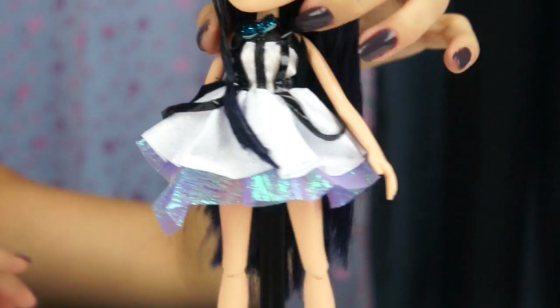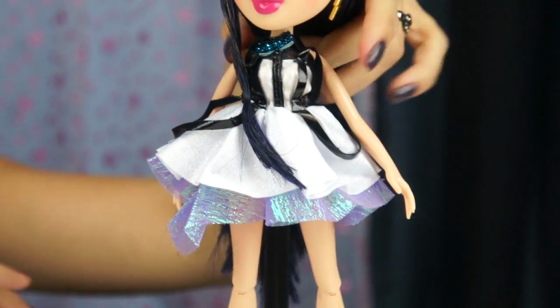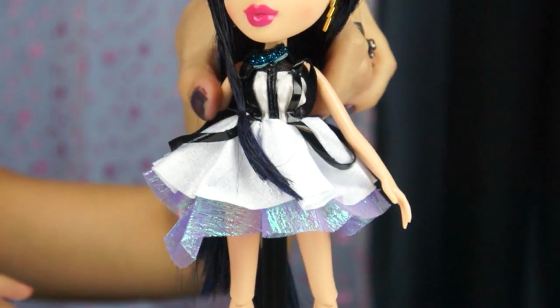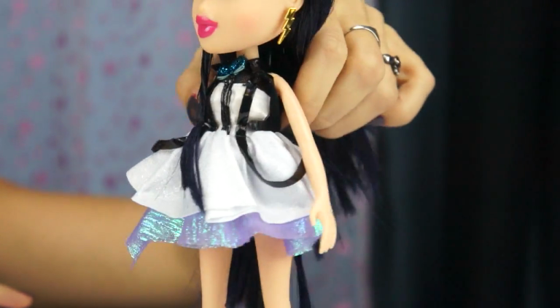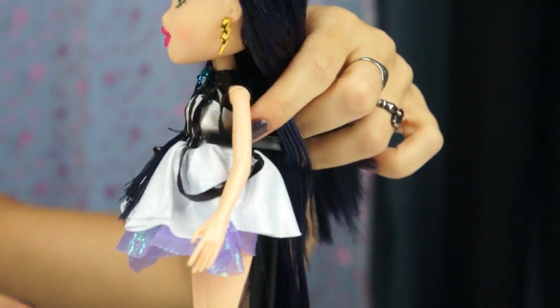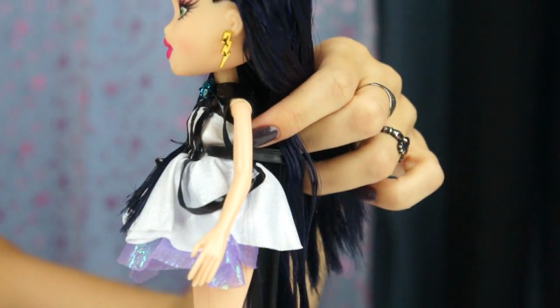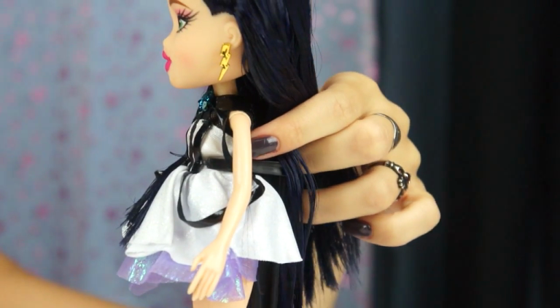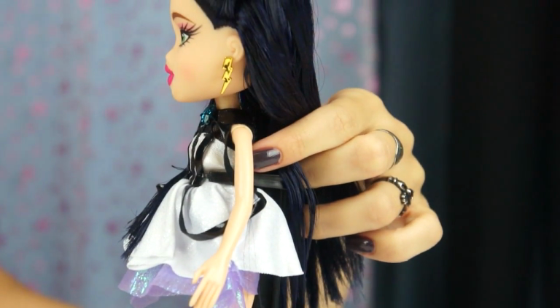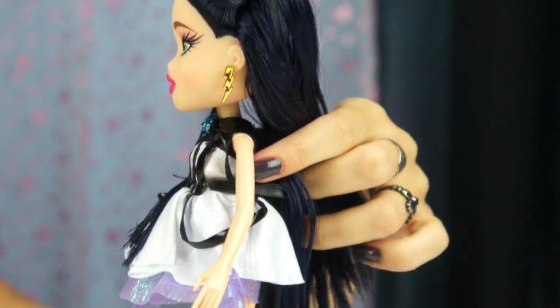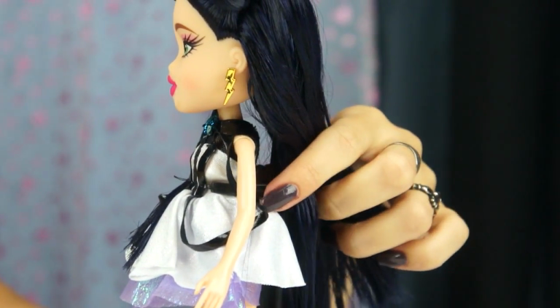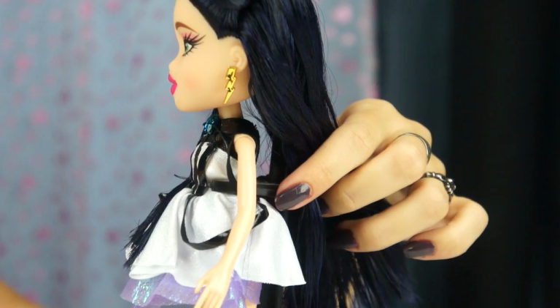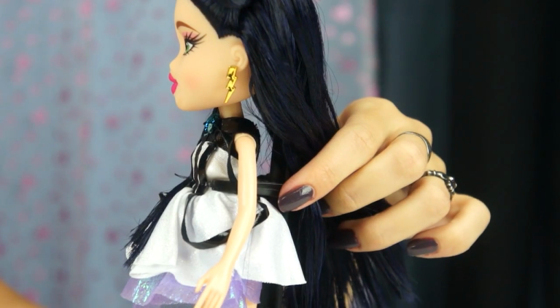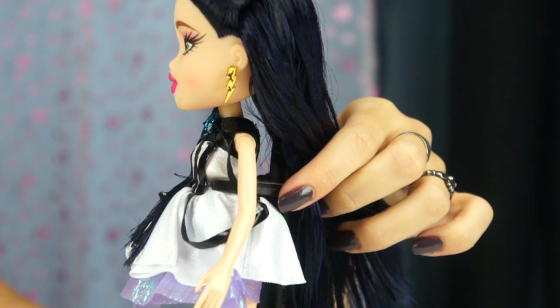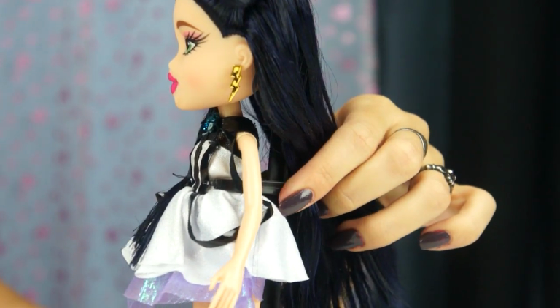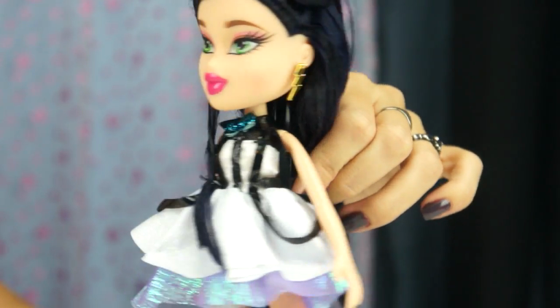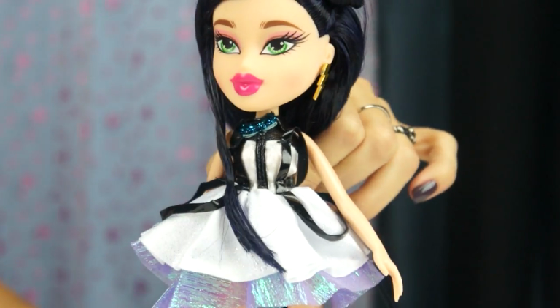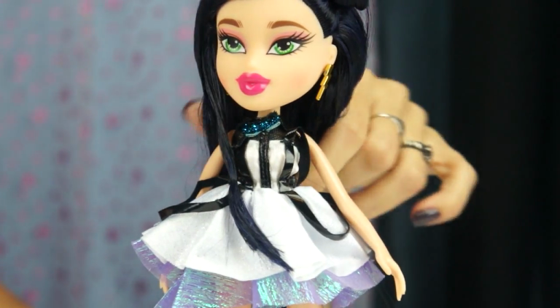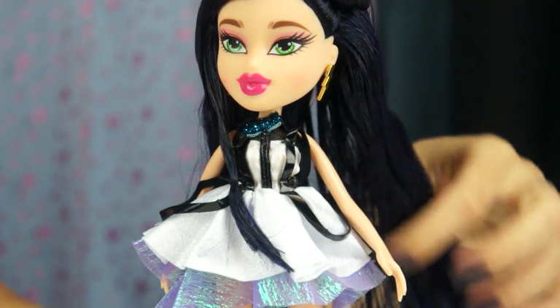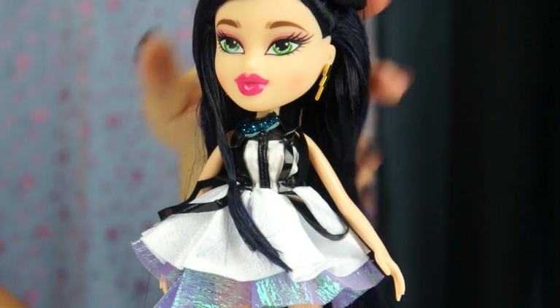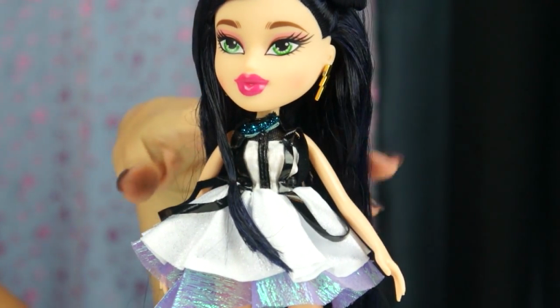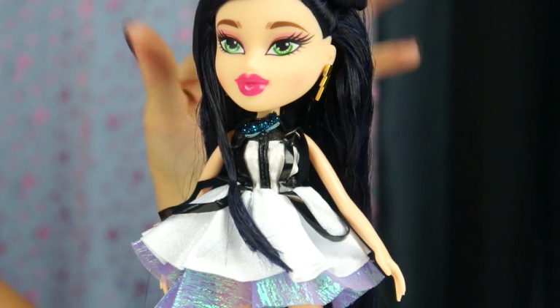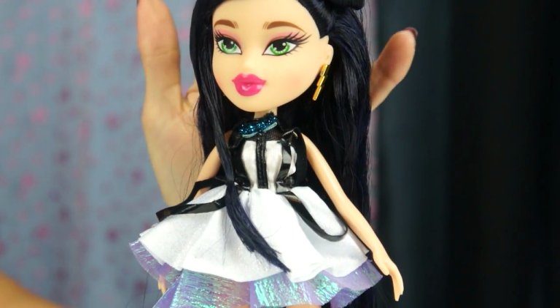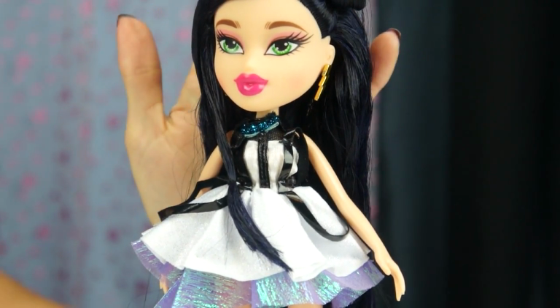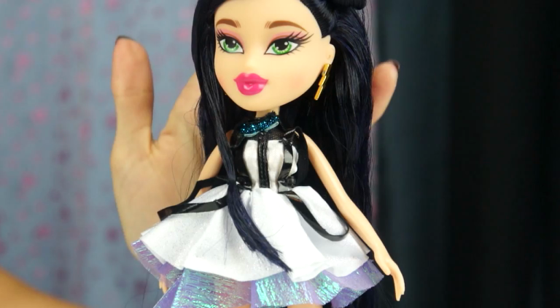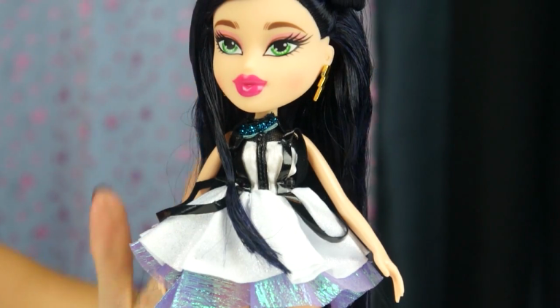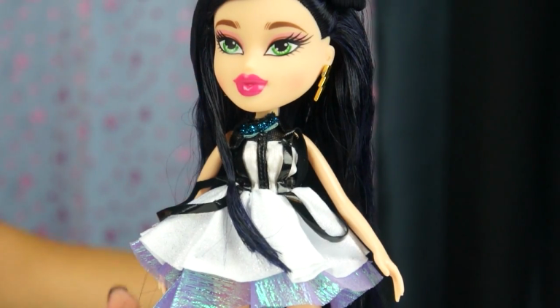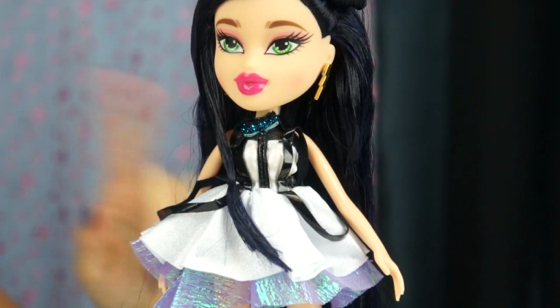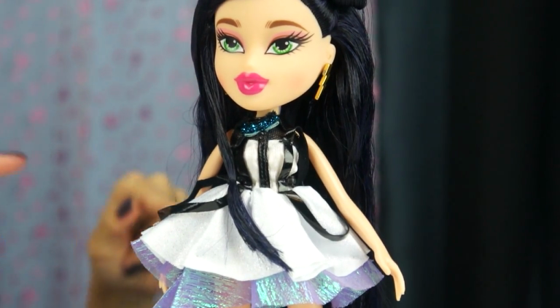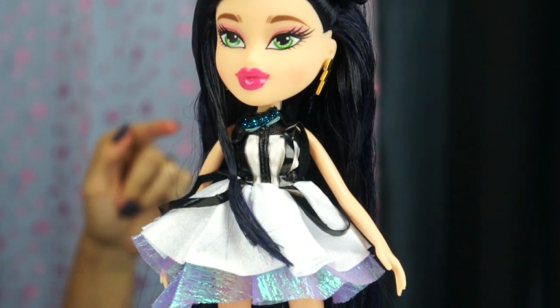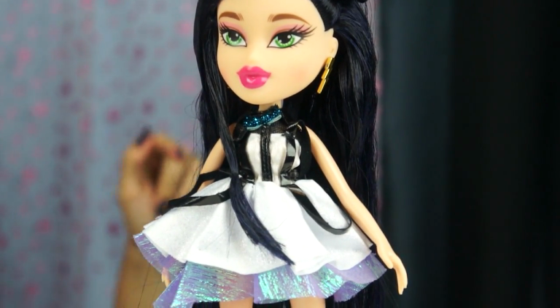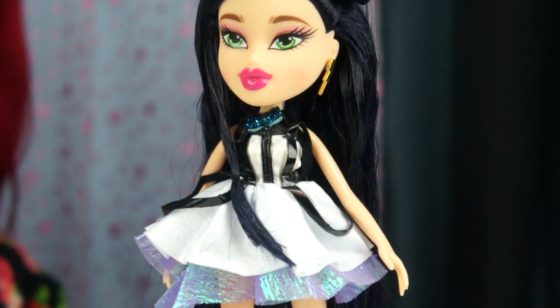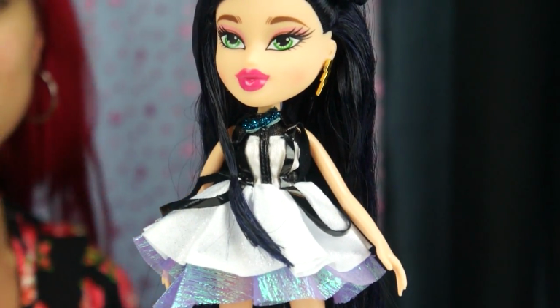For accessories I already put in her lightning bolt gold earrings. I also notice her eyes are super green on this doll — really cute. Let me change her outfit really quick and then we'll talk about accessories.